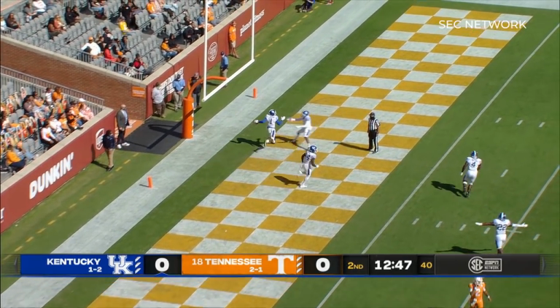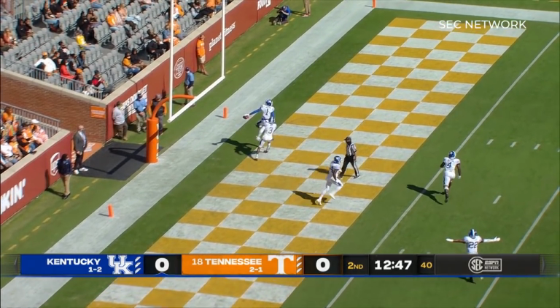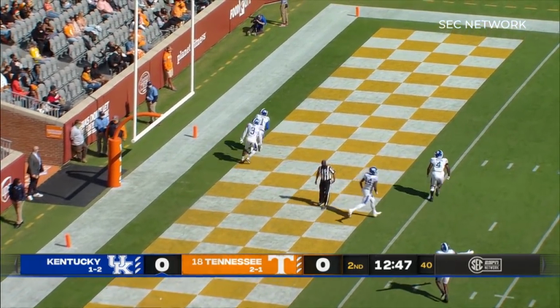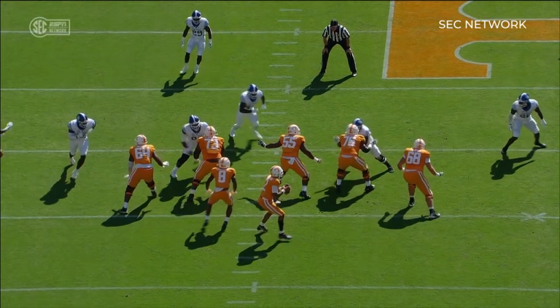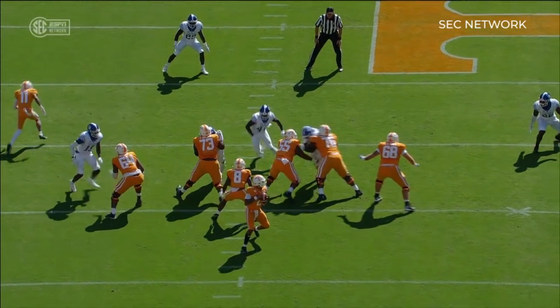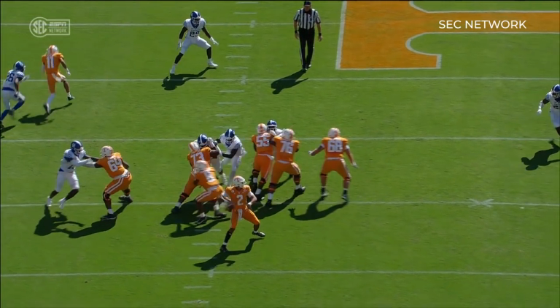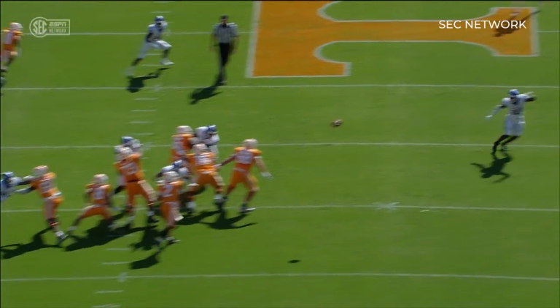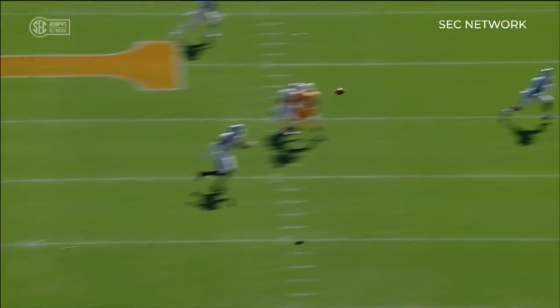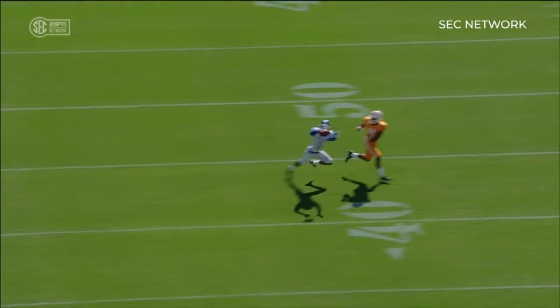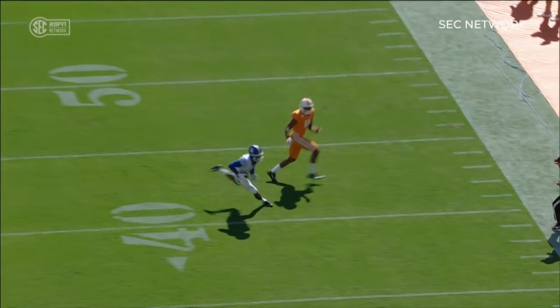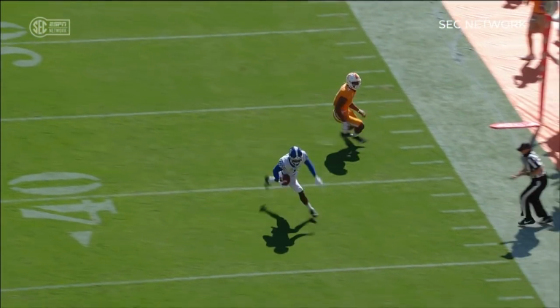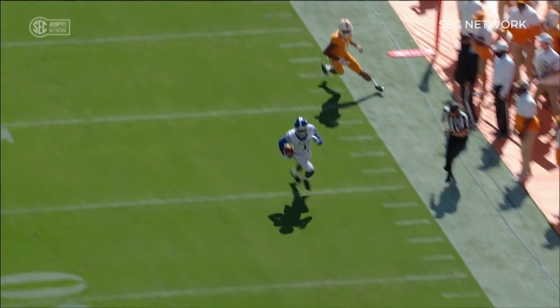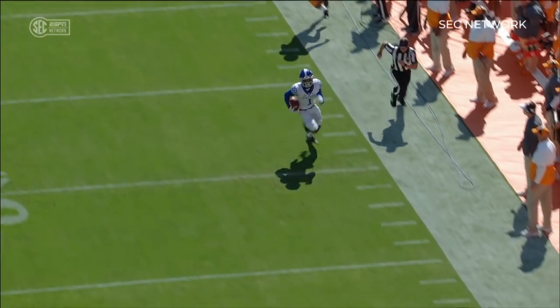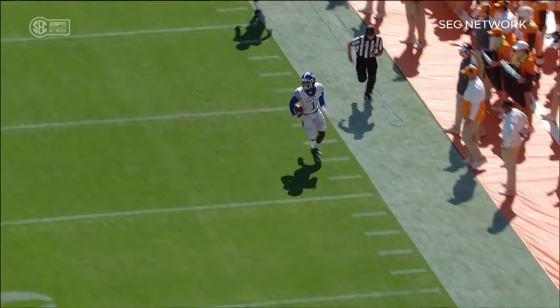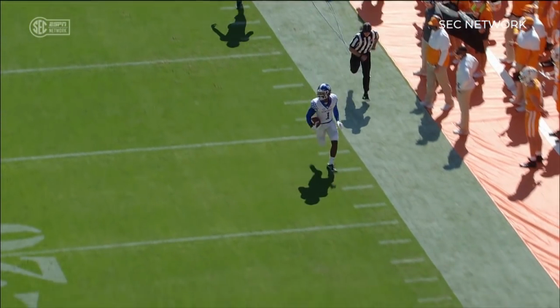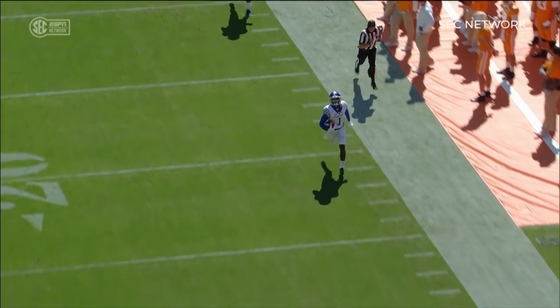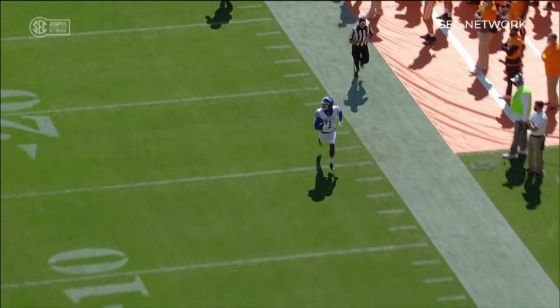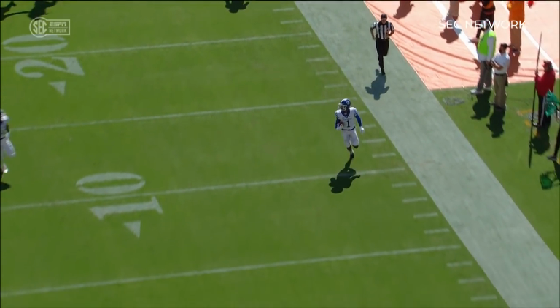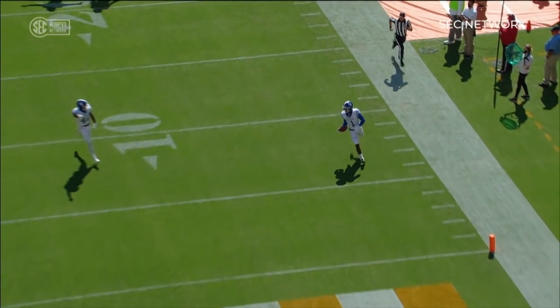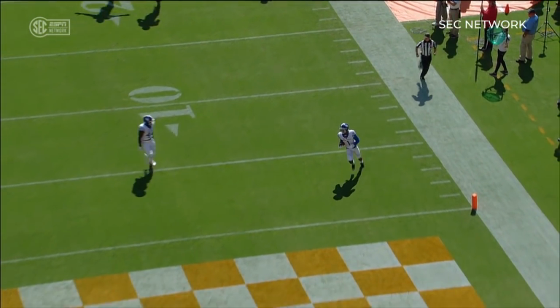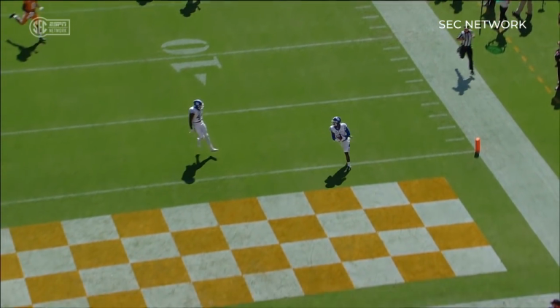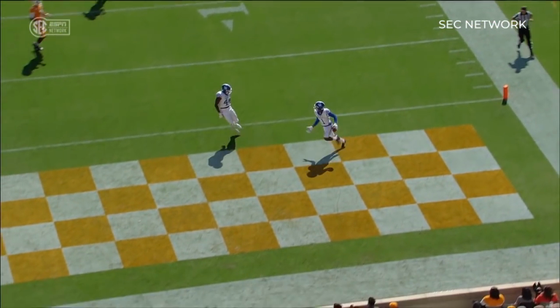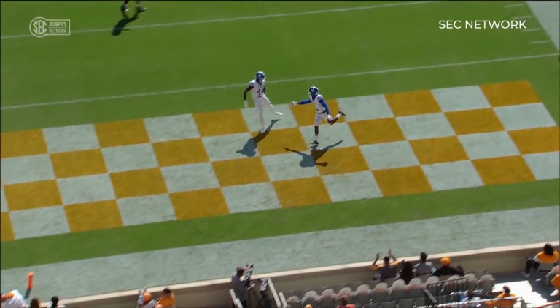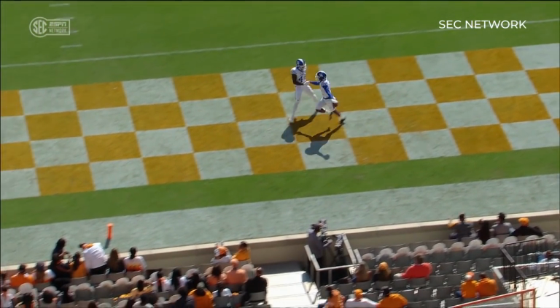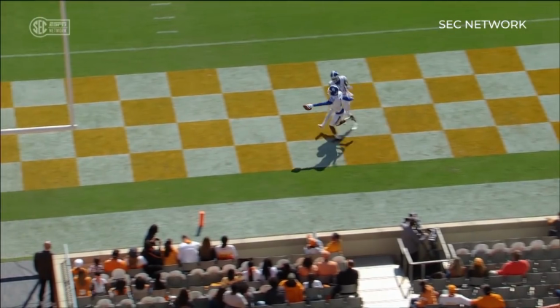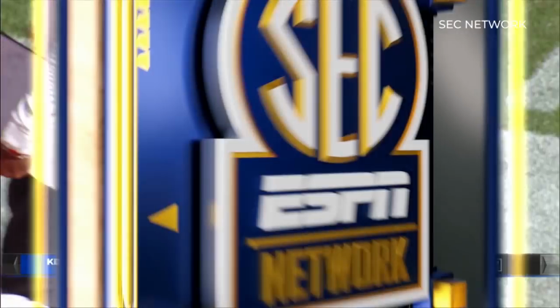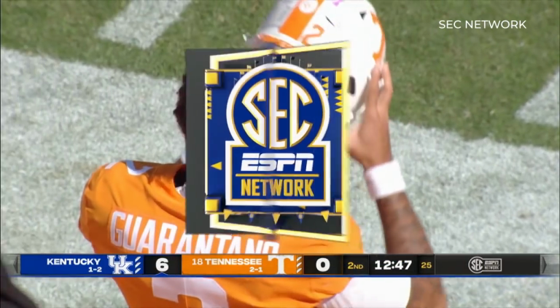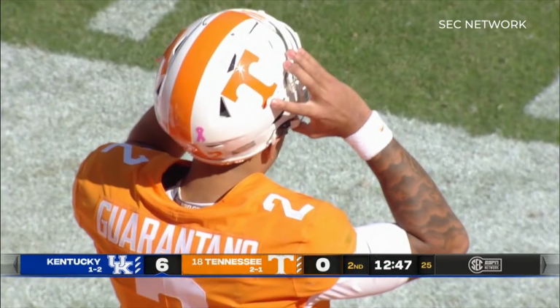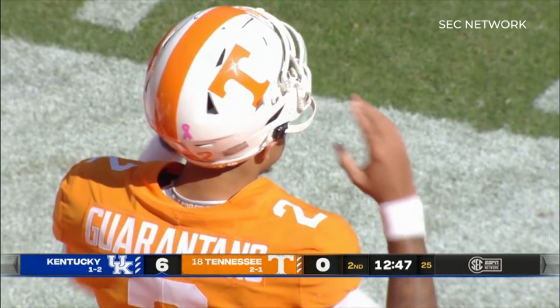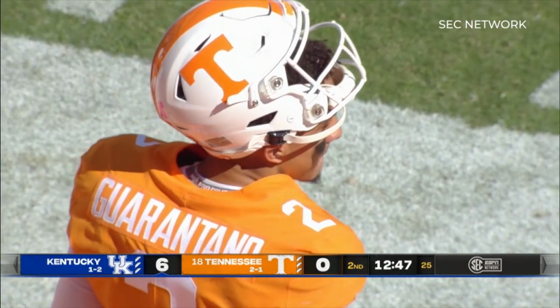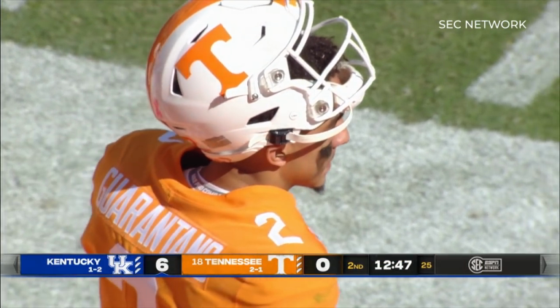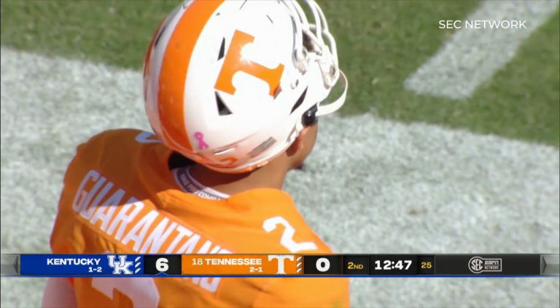Boy, I saw that one coming. Kelvin Joseph — it's man coverage. He's going over to the right side, then they bring the guy back in motion, and they're just going to throw a little out pattern to him. Kelvin undercuts it, comes right up underneath him, makes the interception at the 40, and walks in.